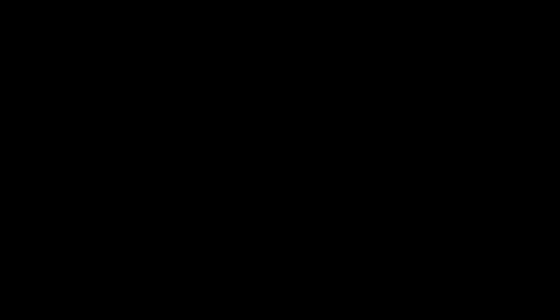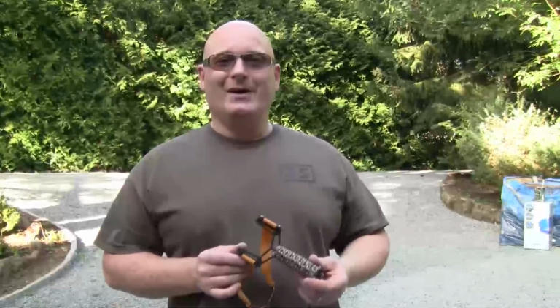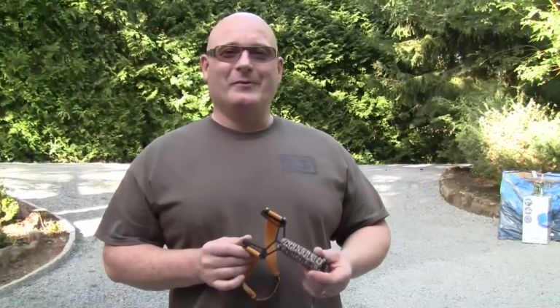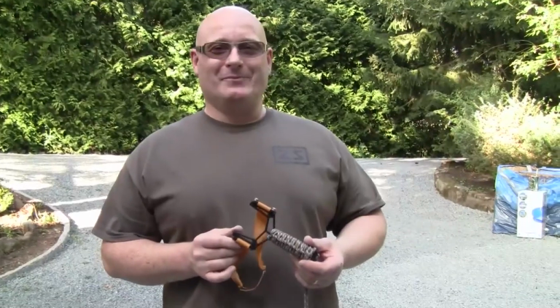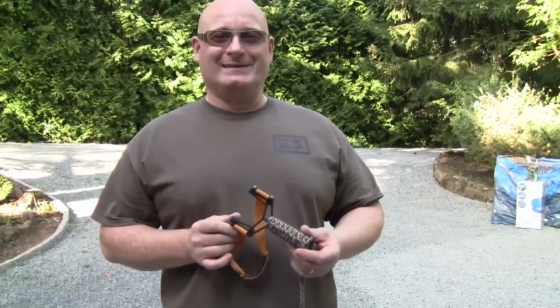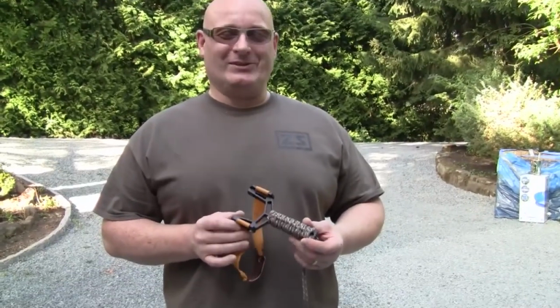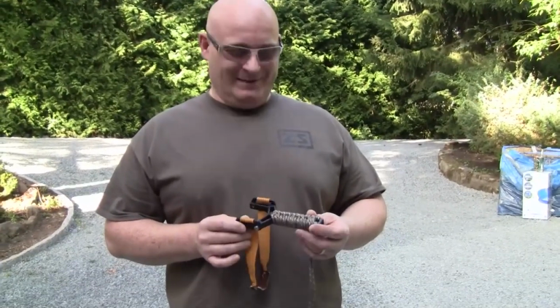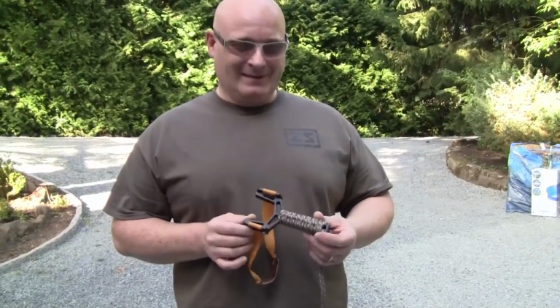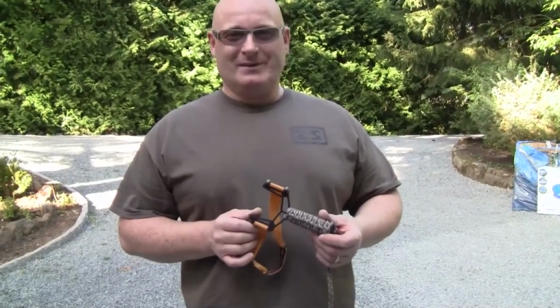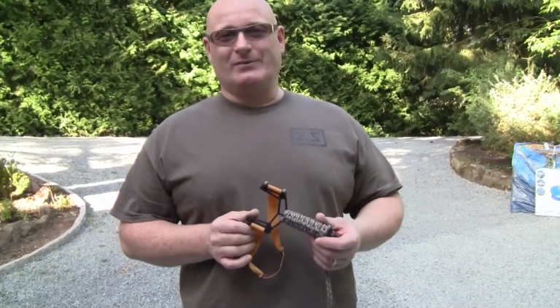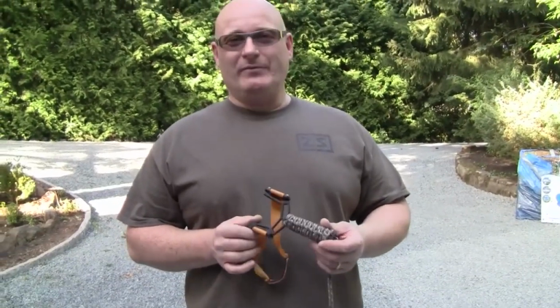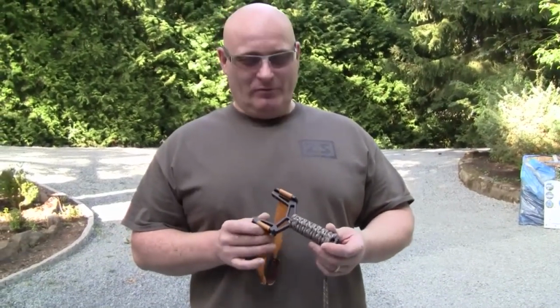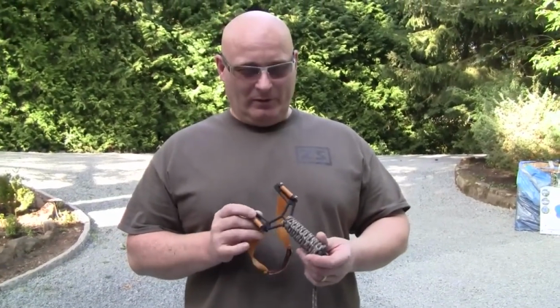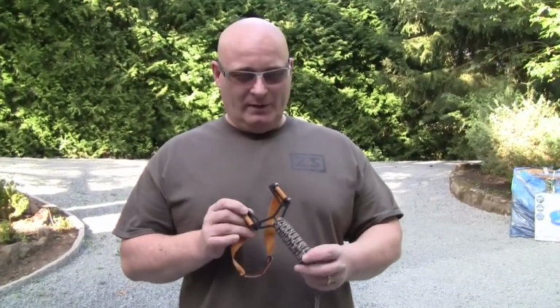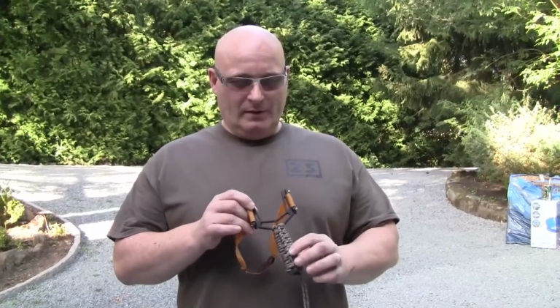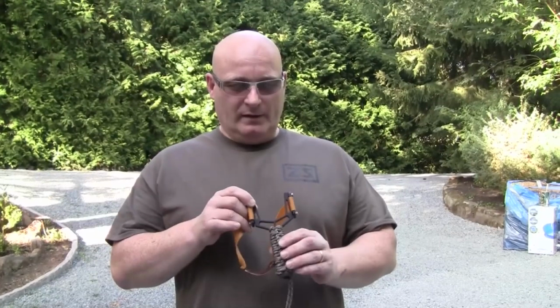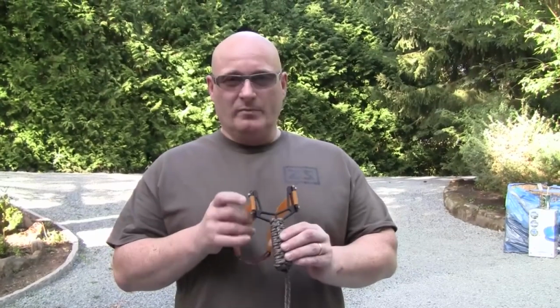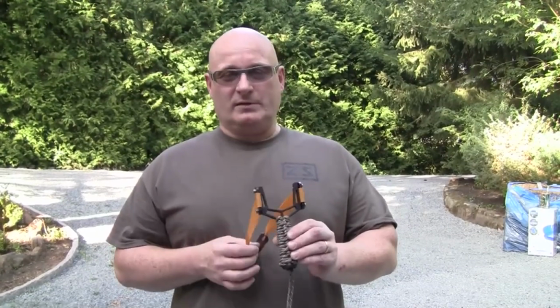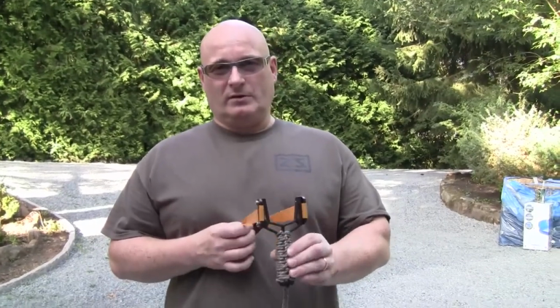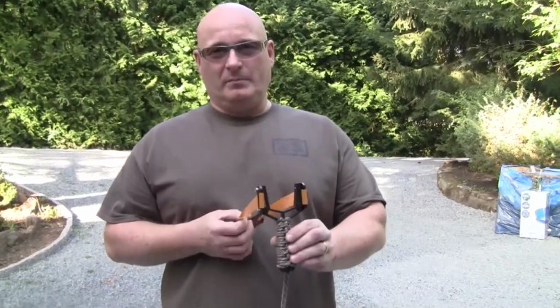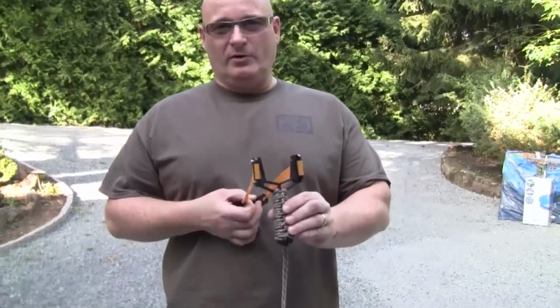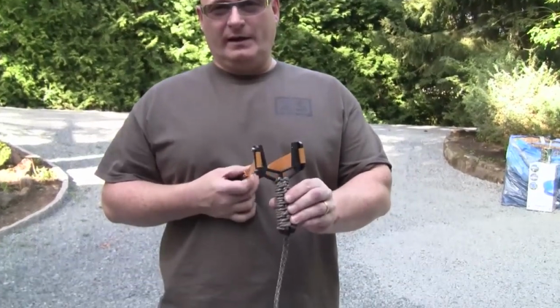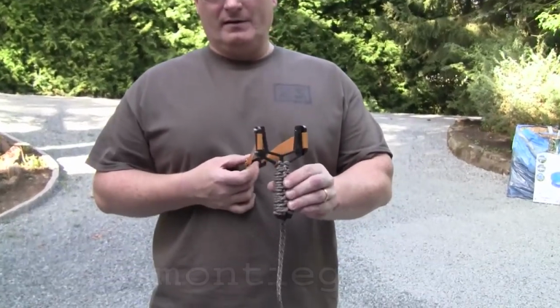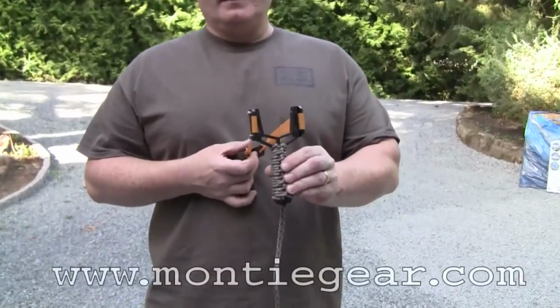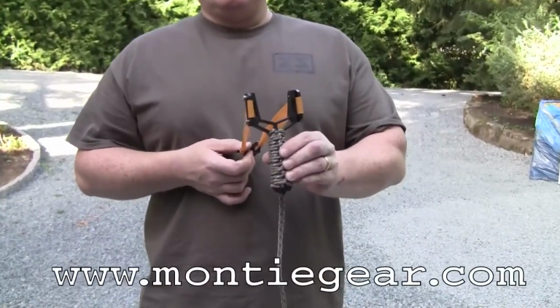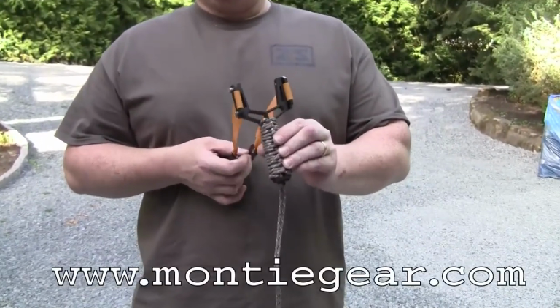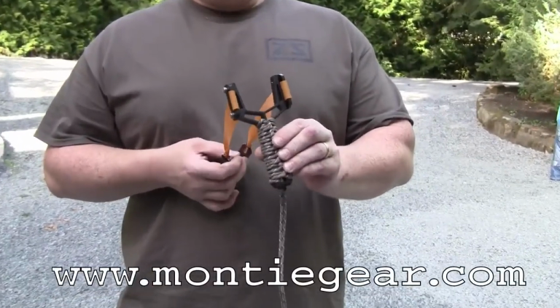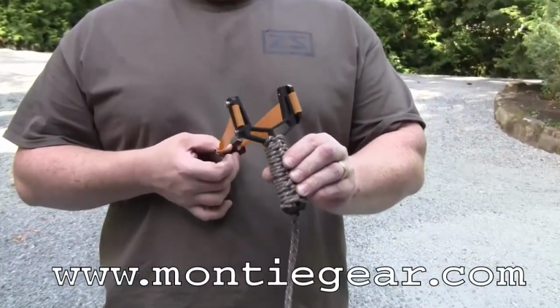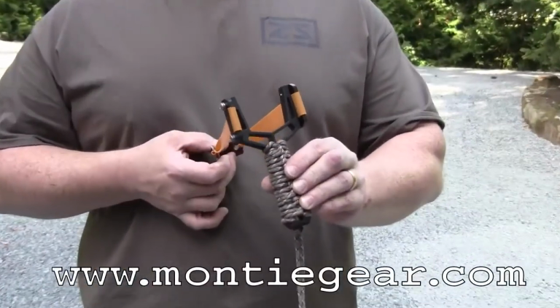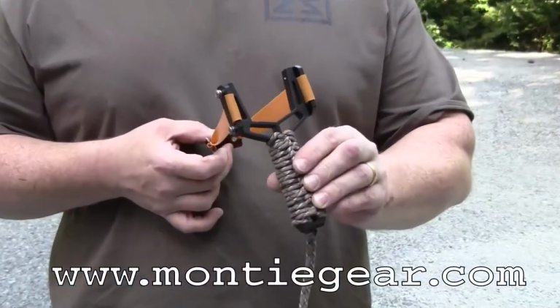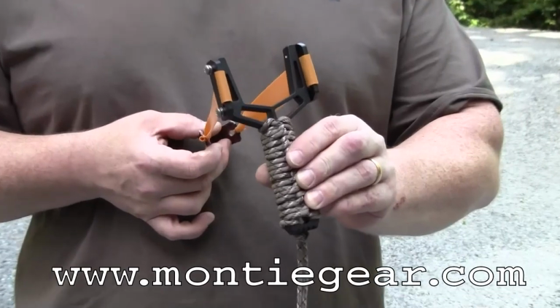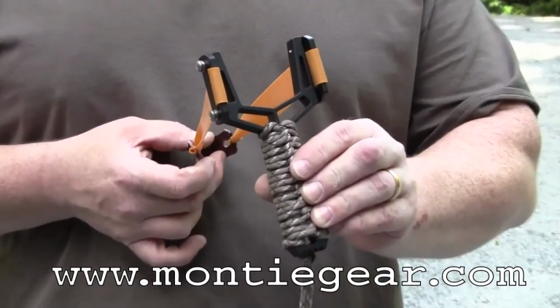Hello and welcome to the Slingshot Channel. This is a review about the aluminum slingshot made by Monty Gear. You can look at it at MontyGear.com.